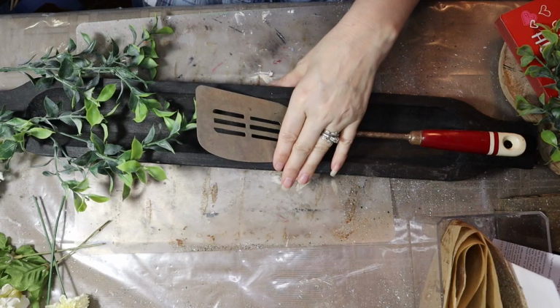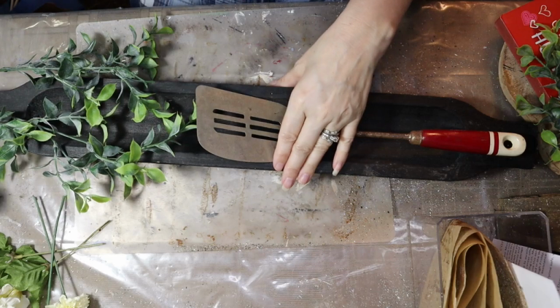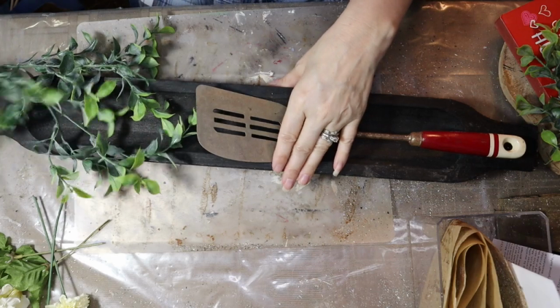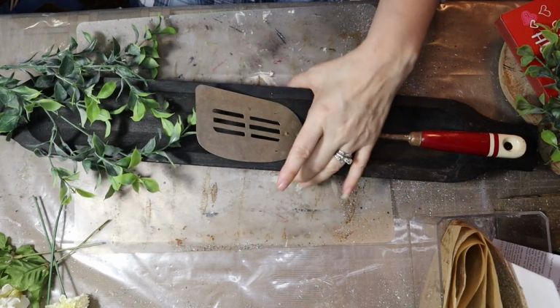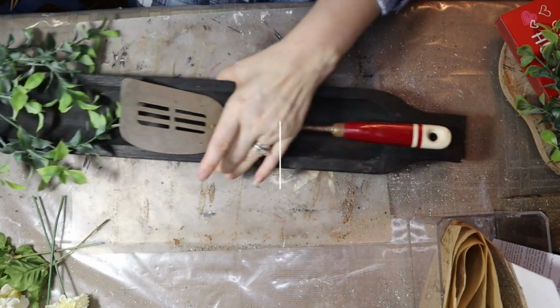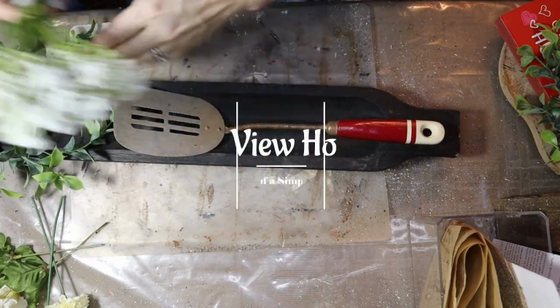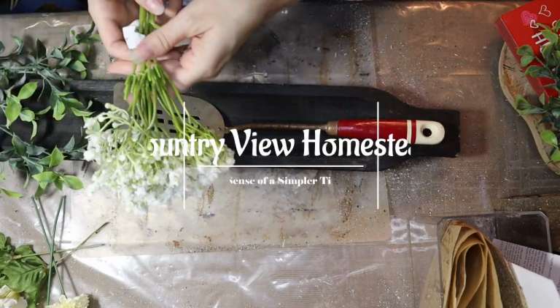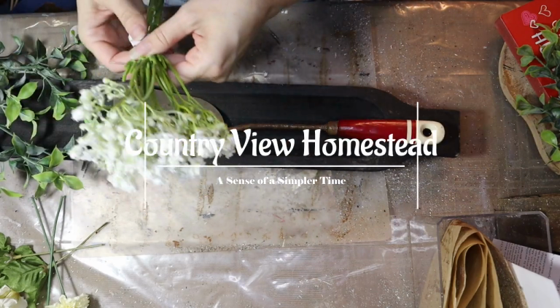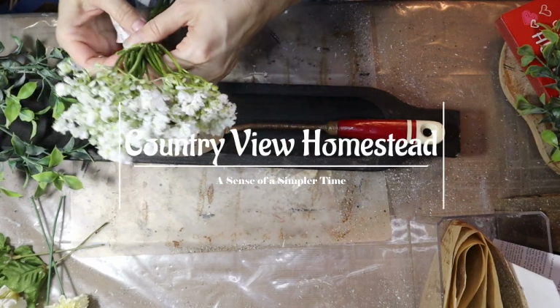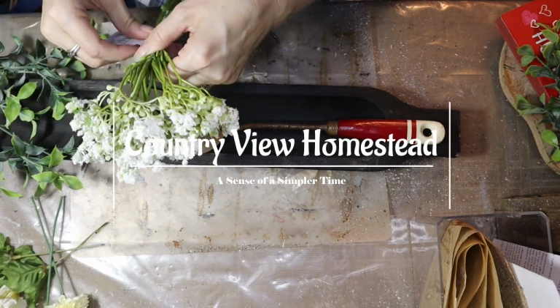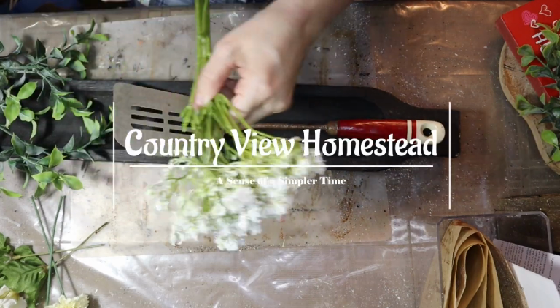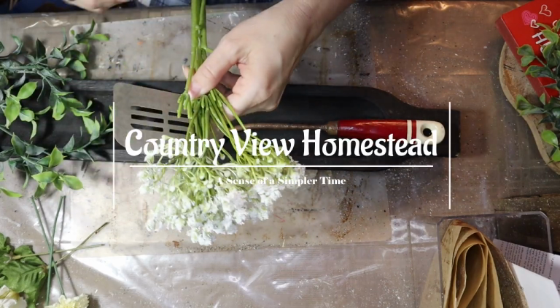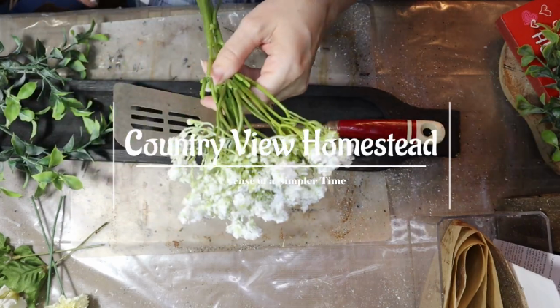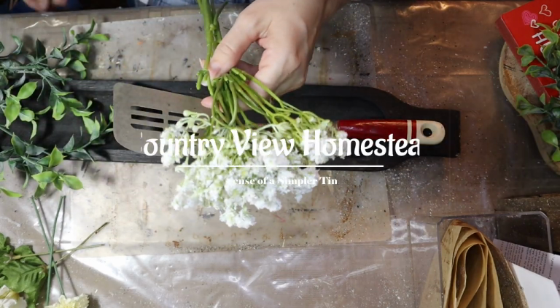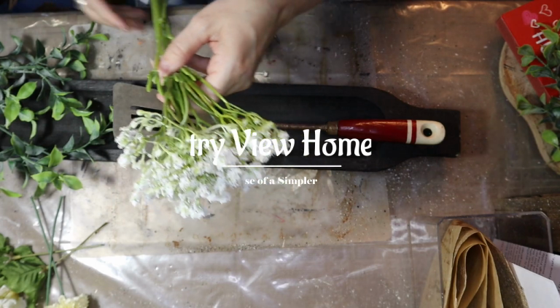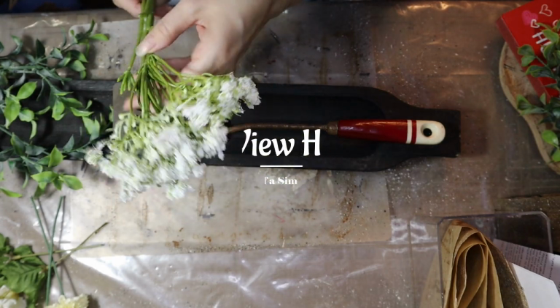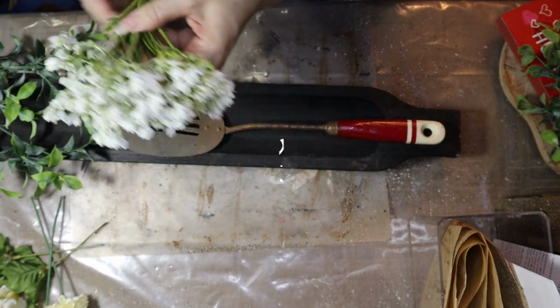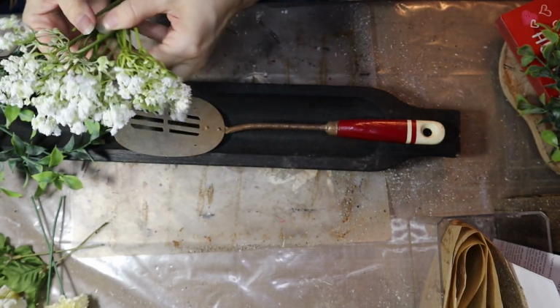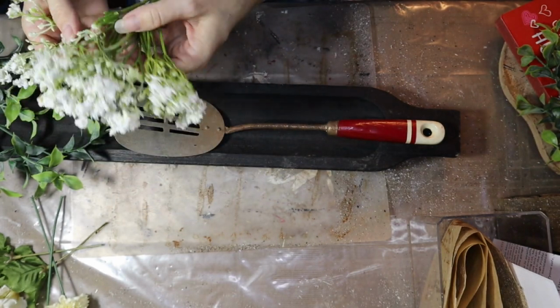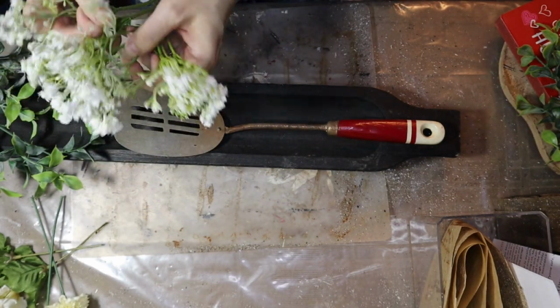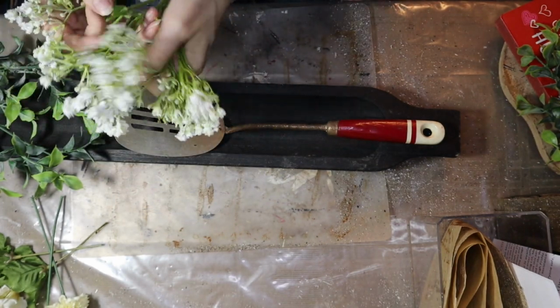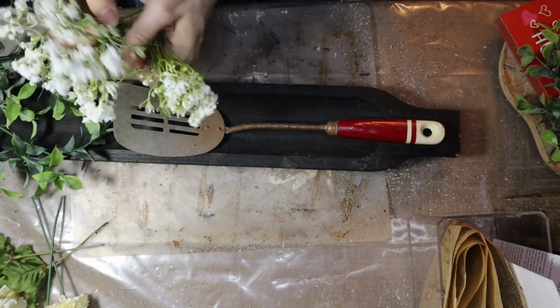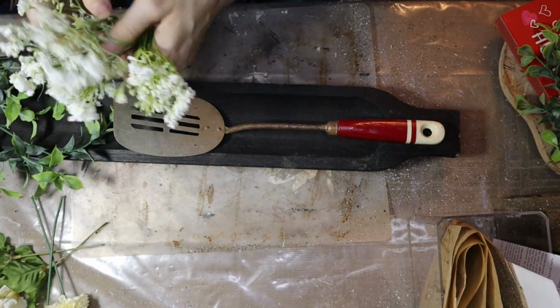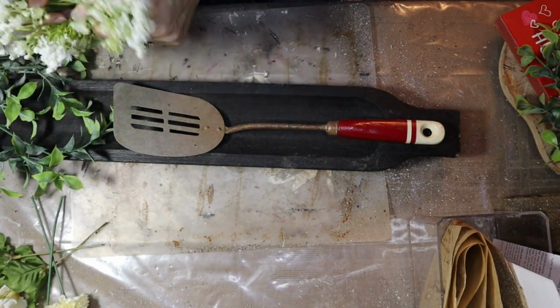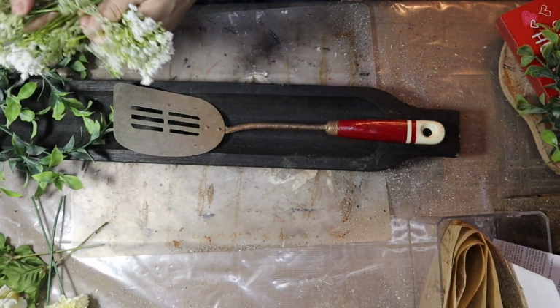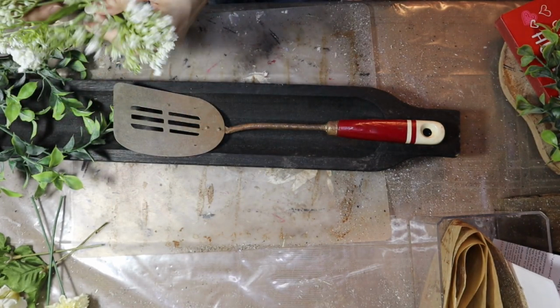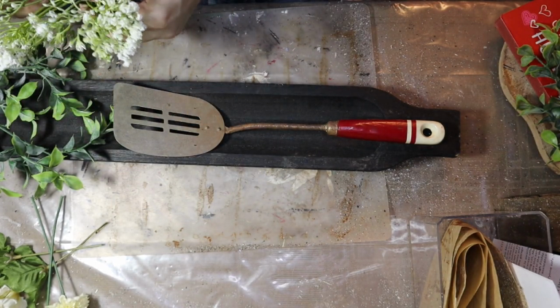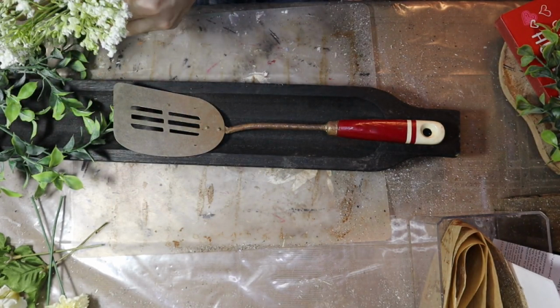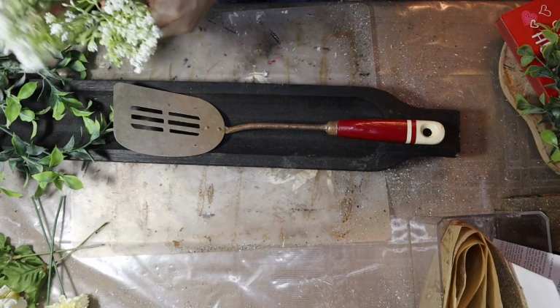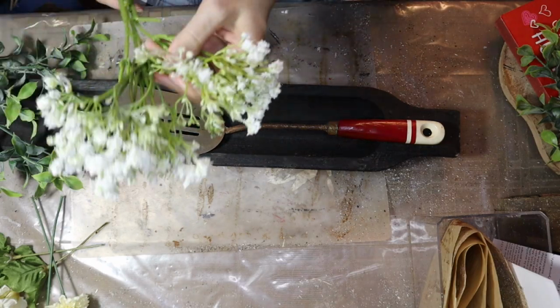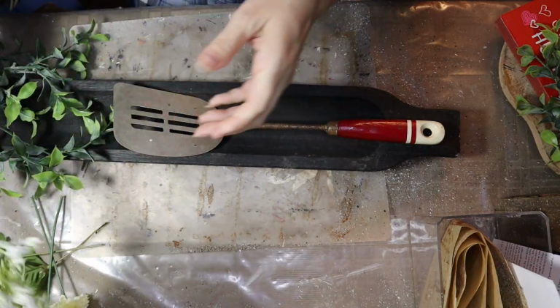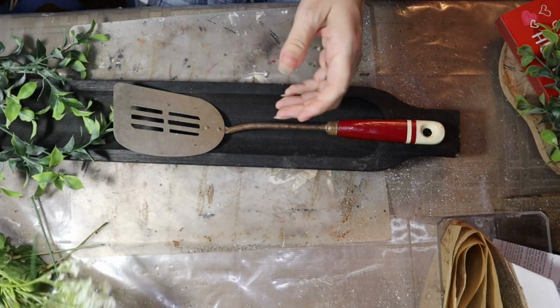Hey everybody! I am Tanya with Country View Homestead and today we are back with a little bit of a different kind of project.